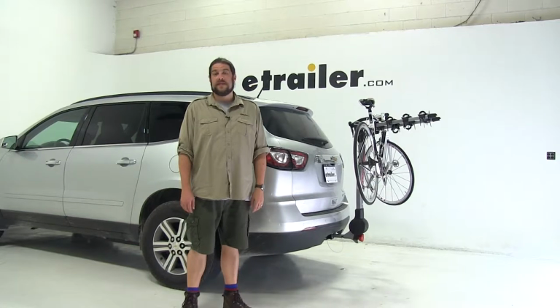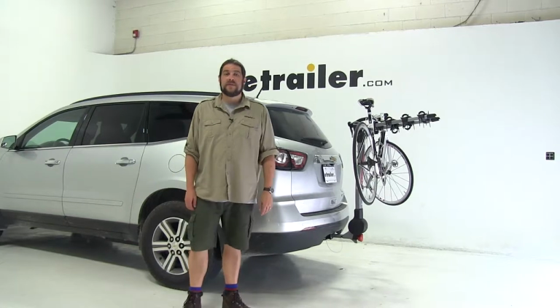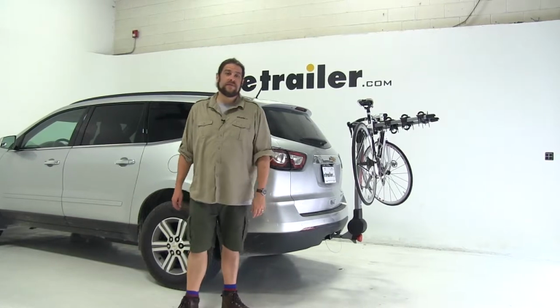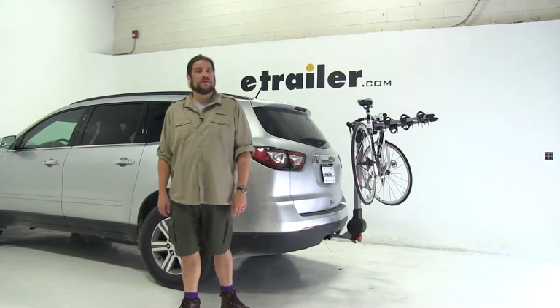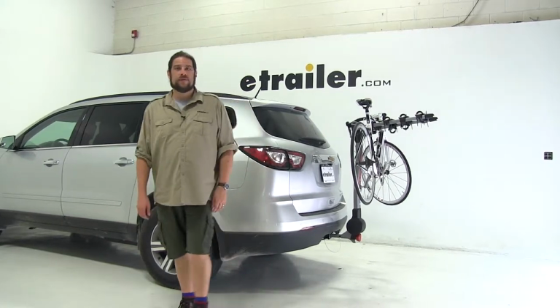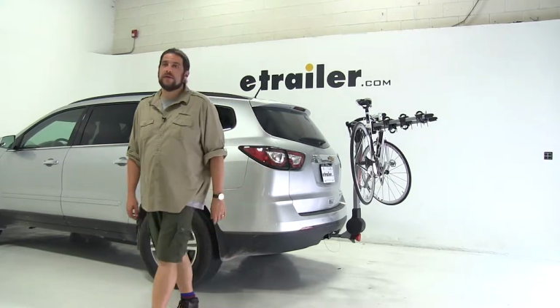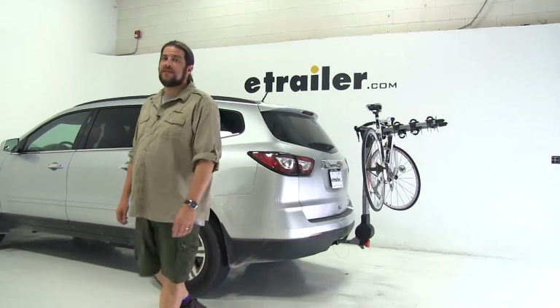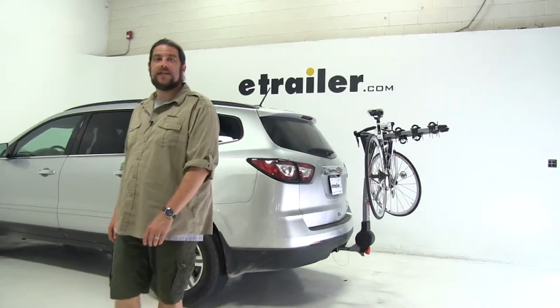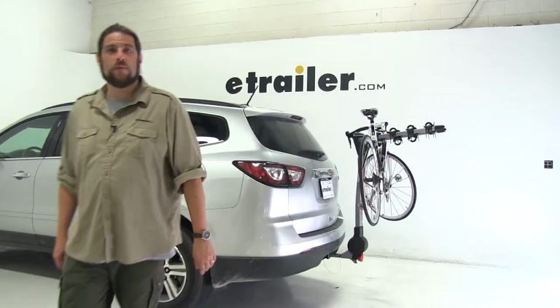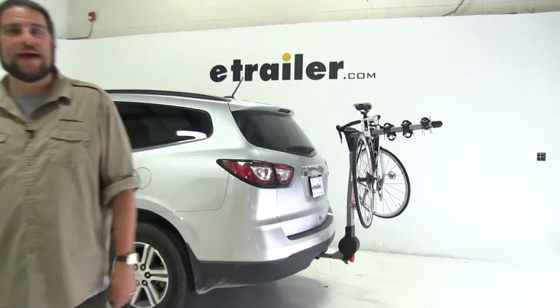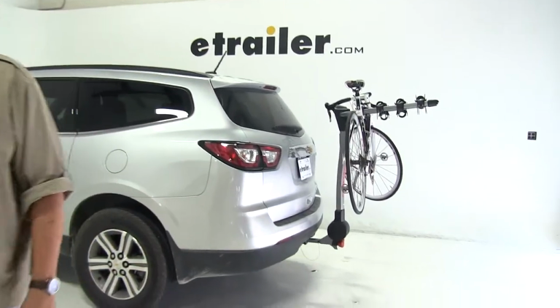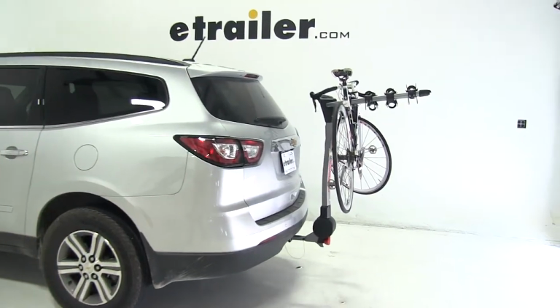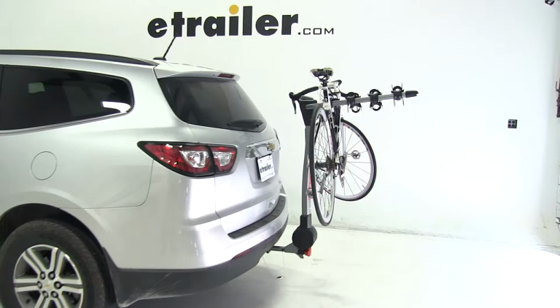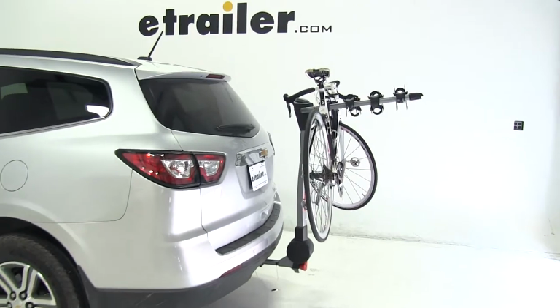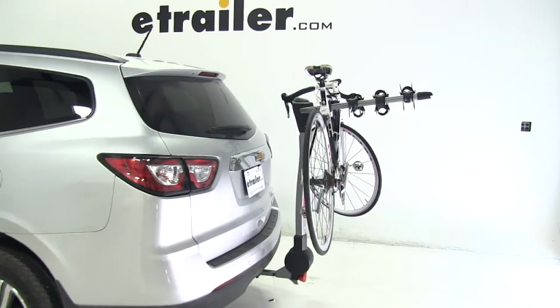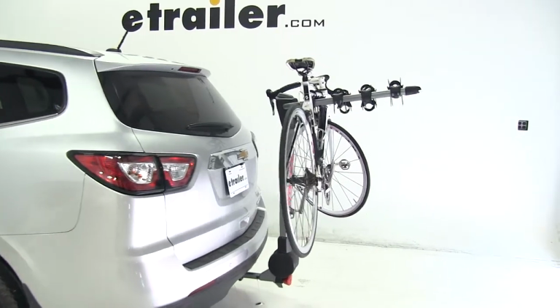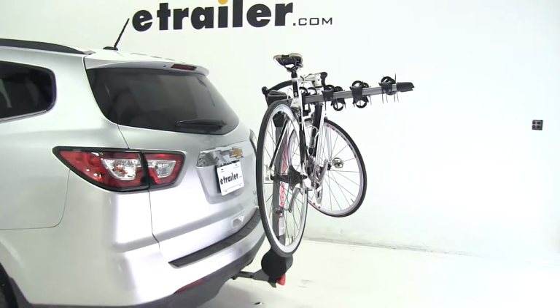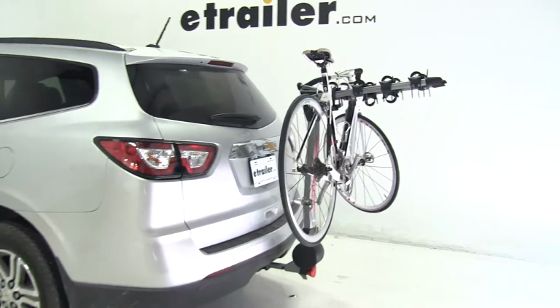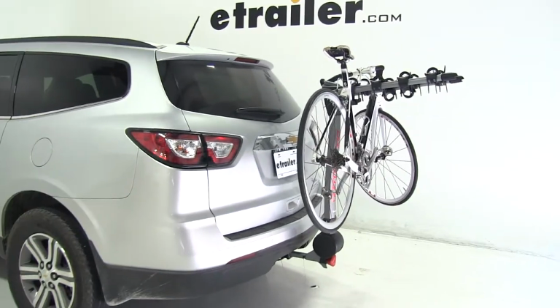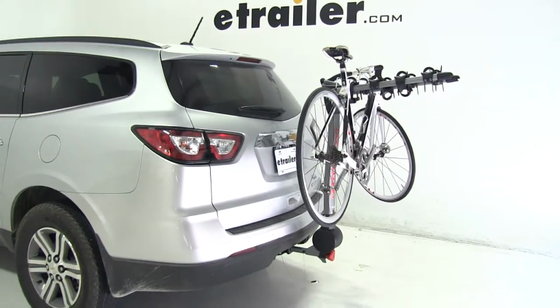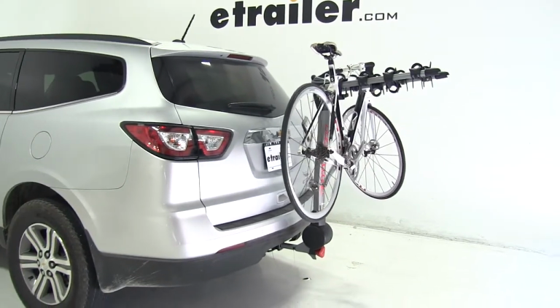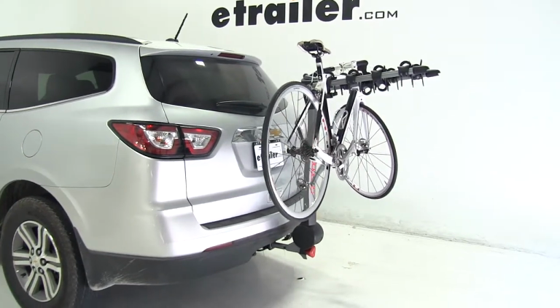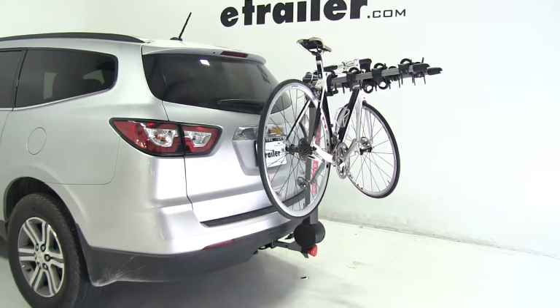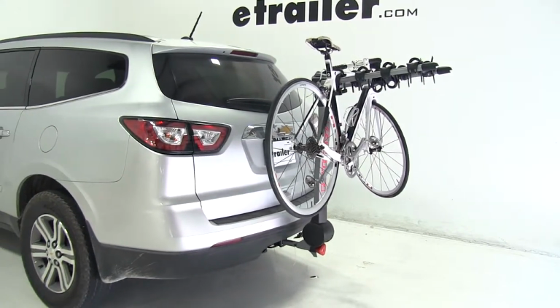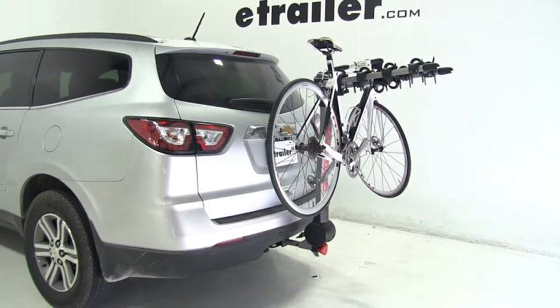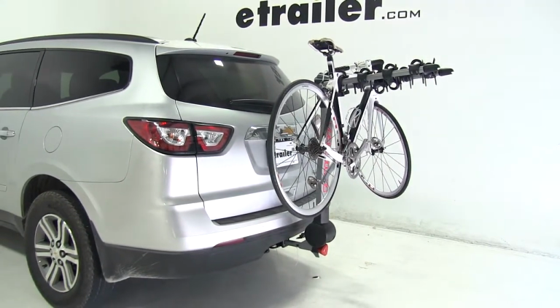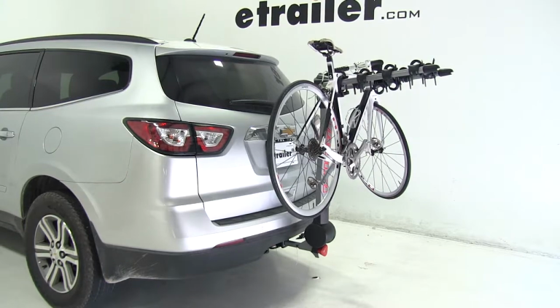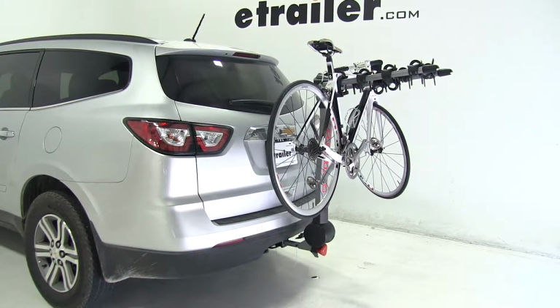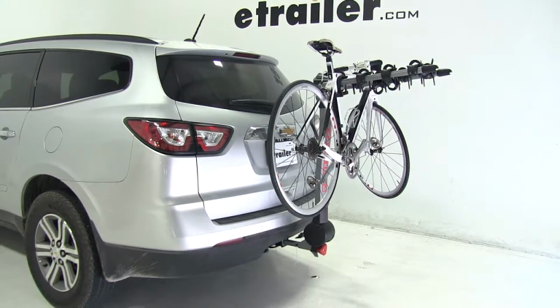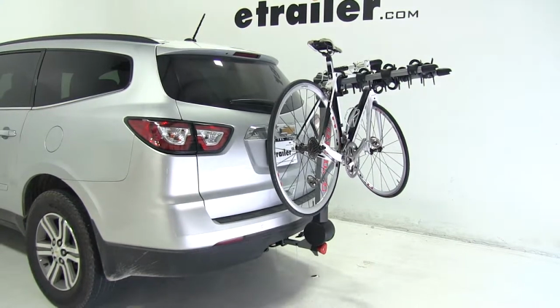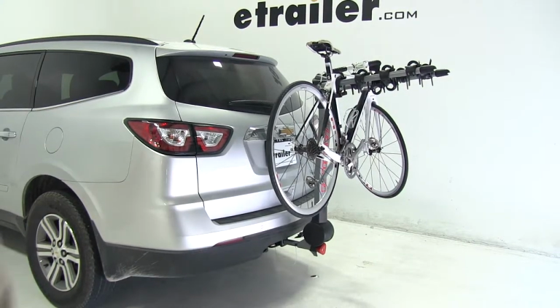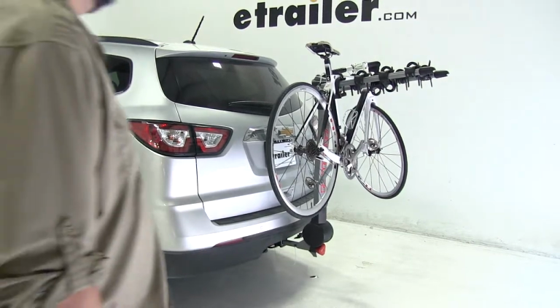Today on a 2015 Chevrolet Traverse, we're going to be test fitting the Yakima Ridgeback 4 bike rack for inch and a quarter and two inch hitches, part number Y02458. We already have a bike installed on the rack, so let's go ahead and take a closer look.